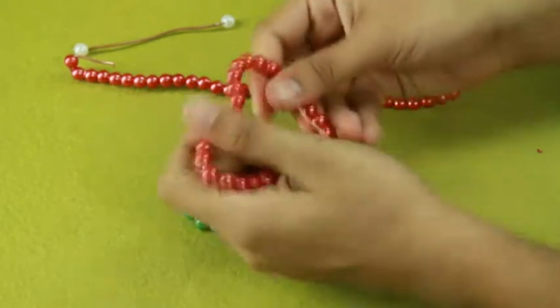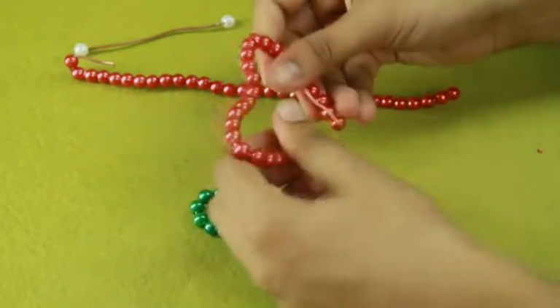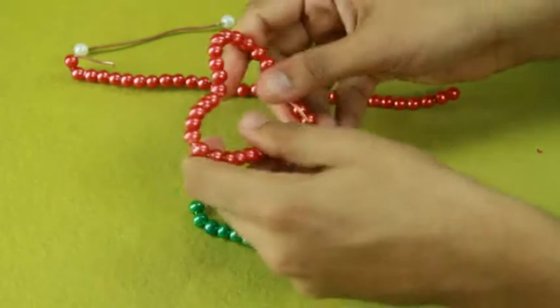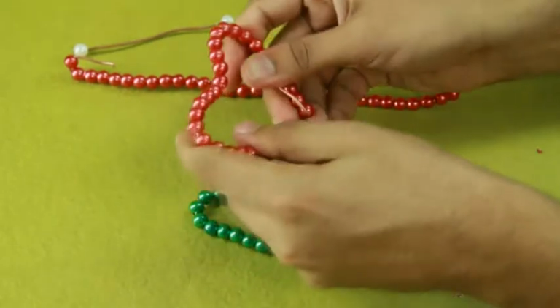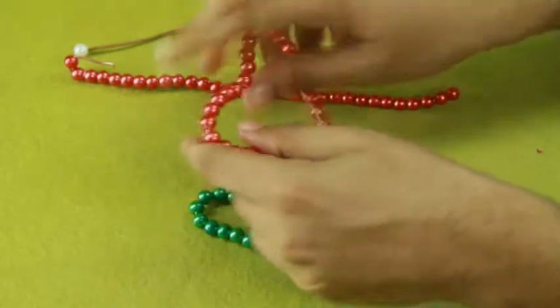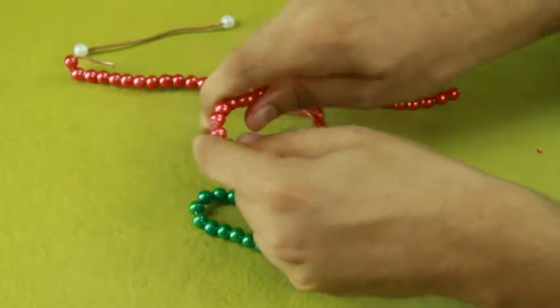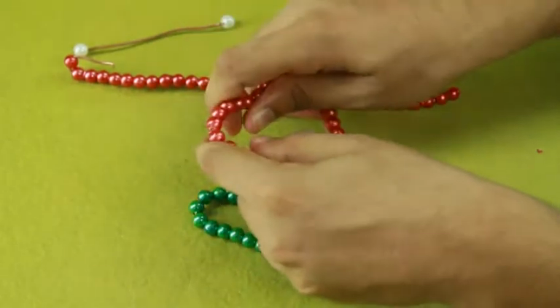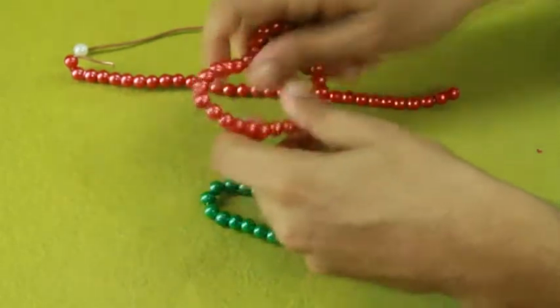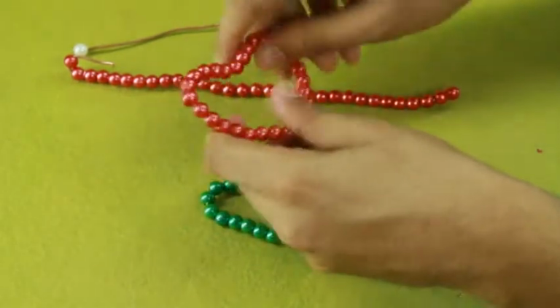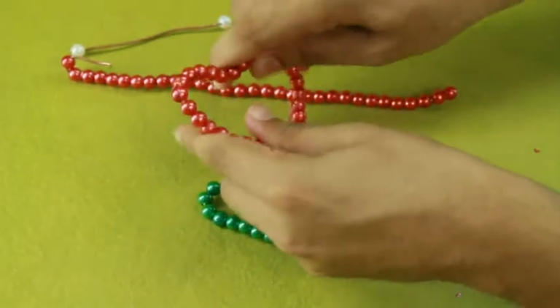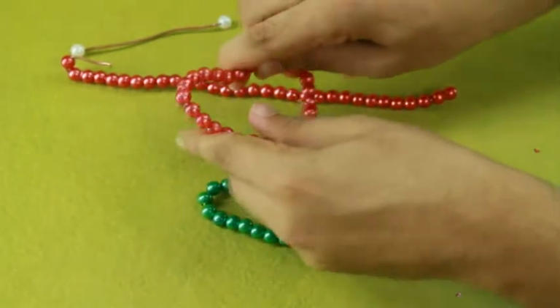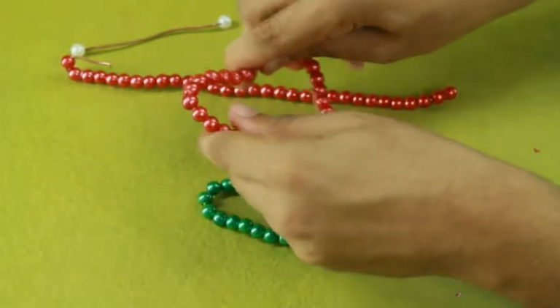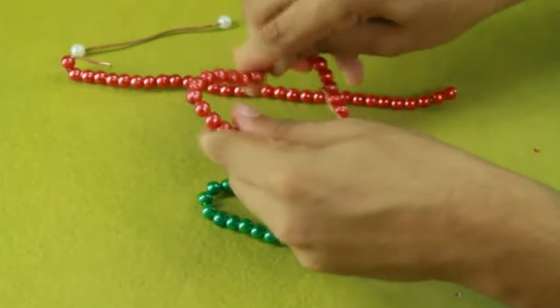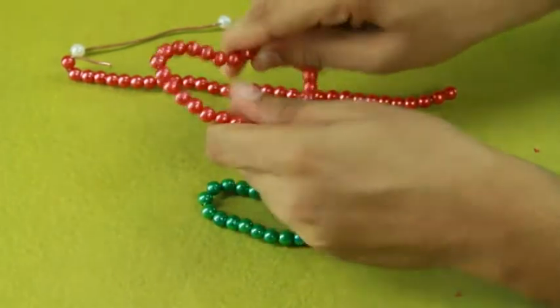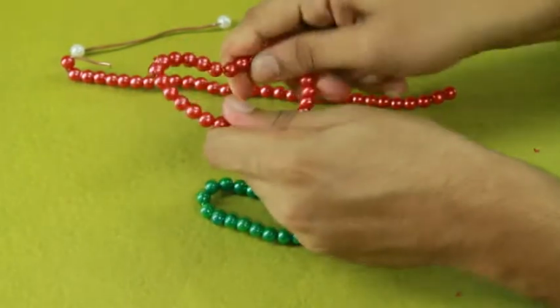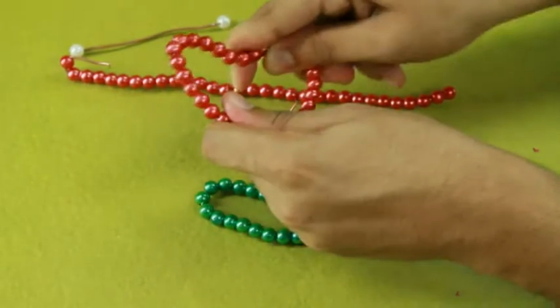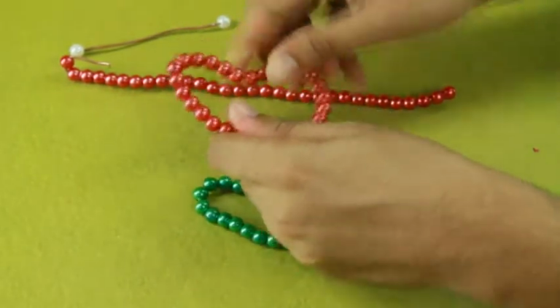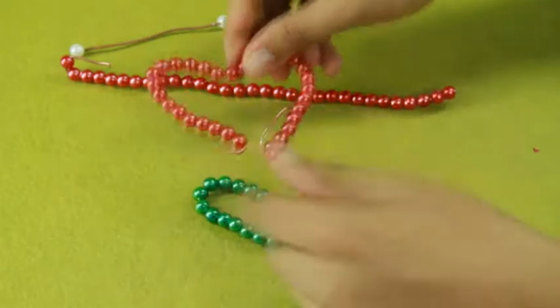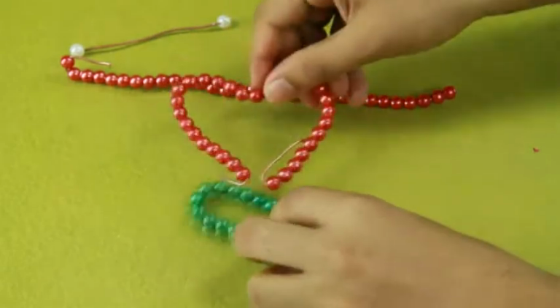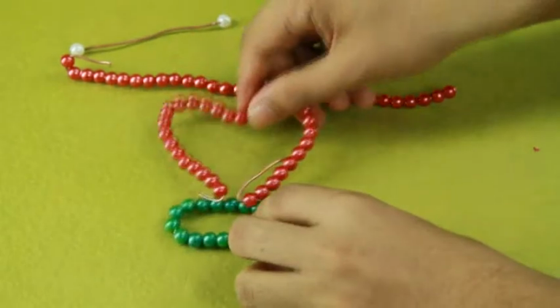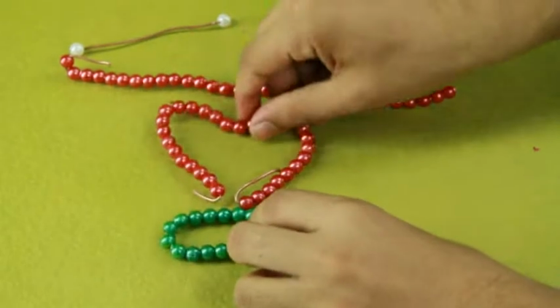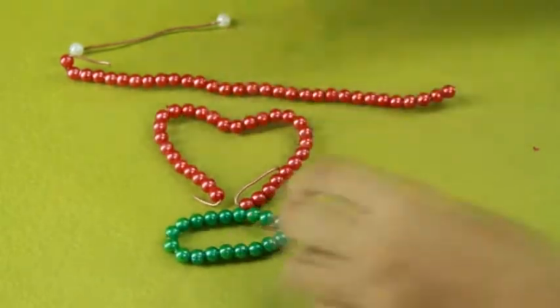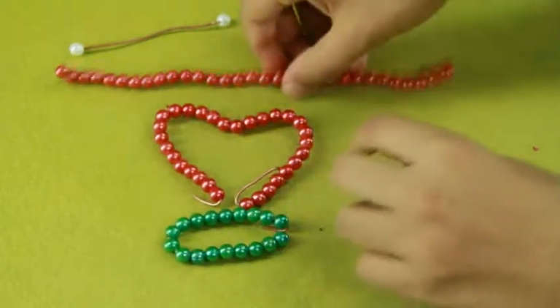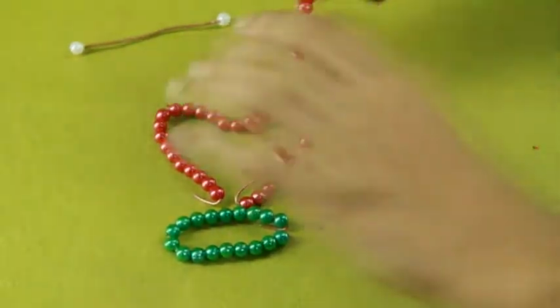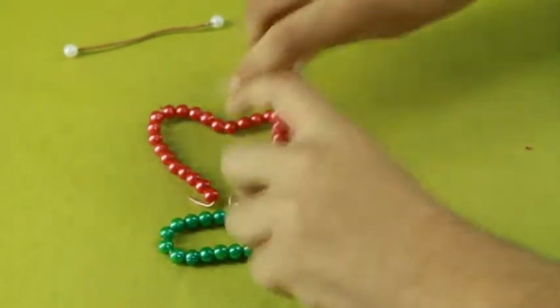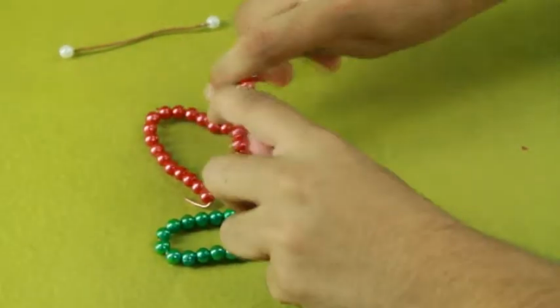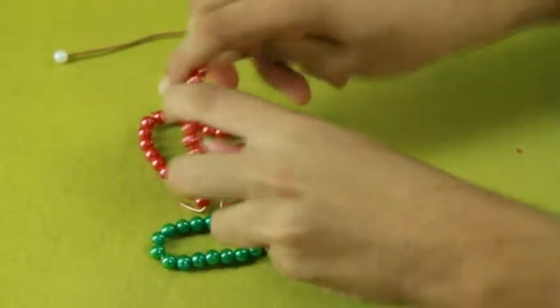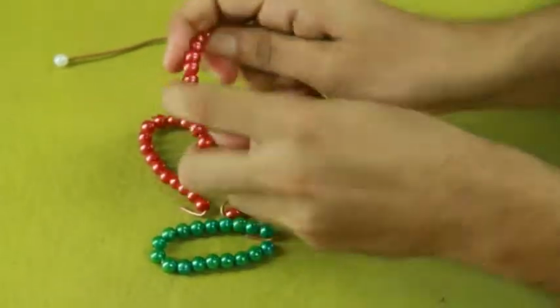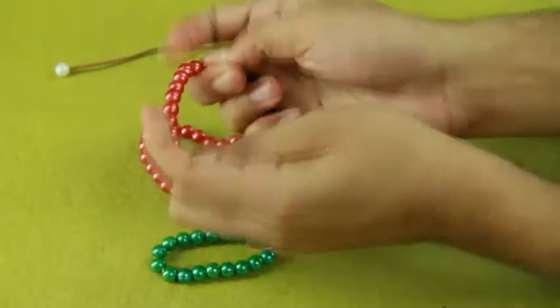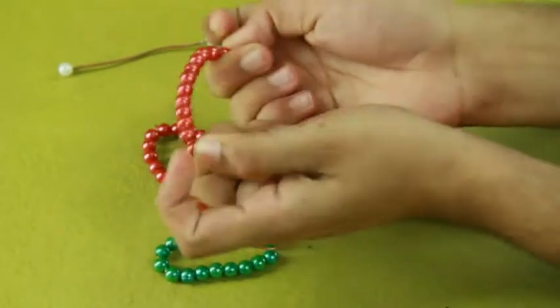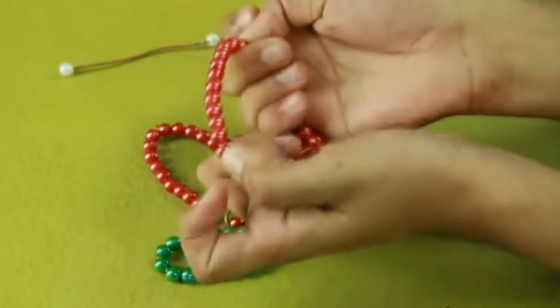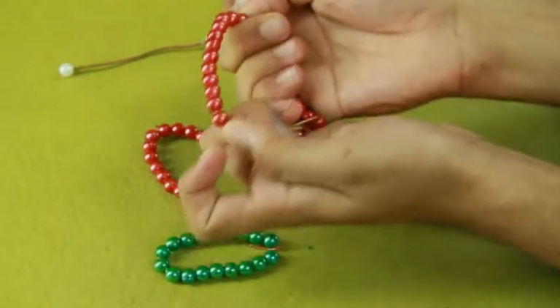Insert beads into the wire and tie its other end to the lower part of the body. Similarly make another wing.